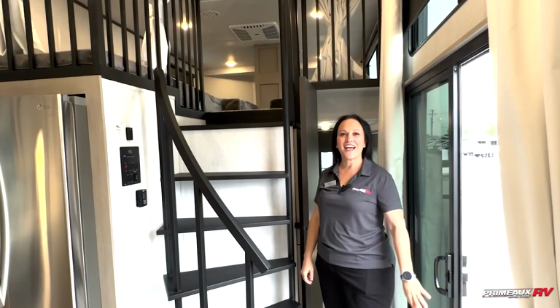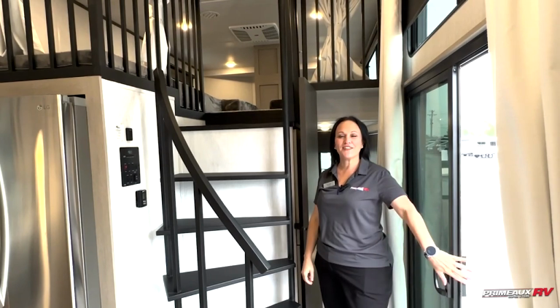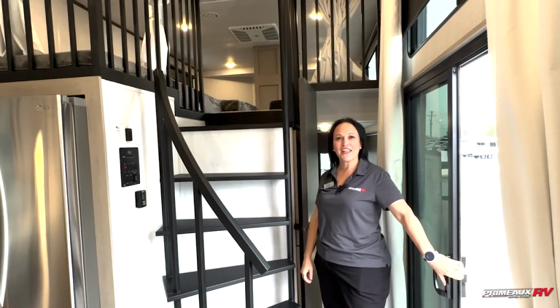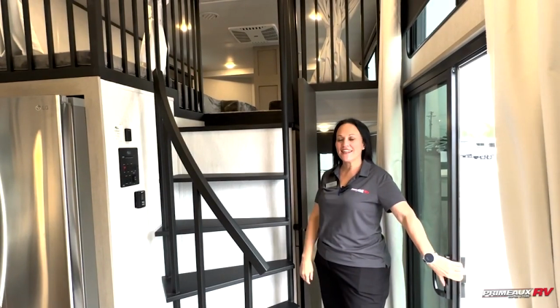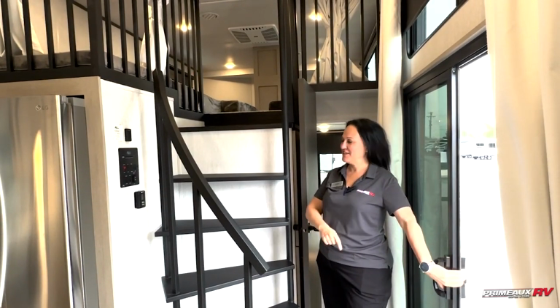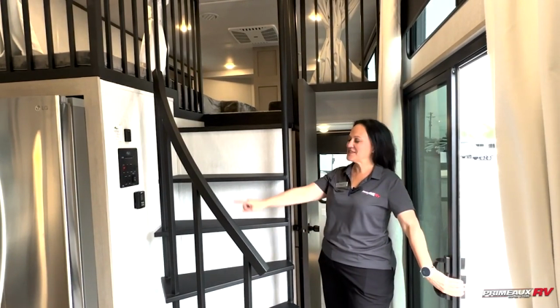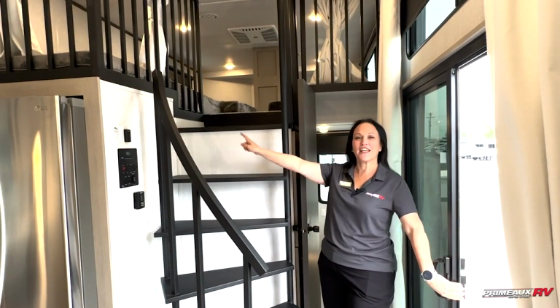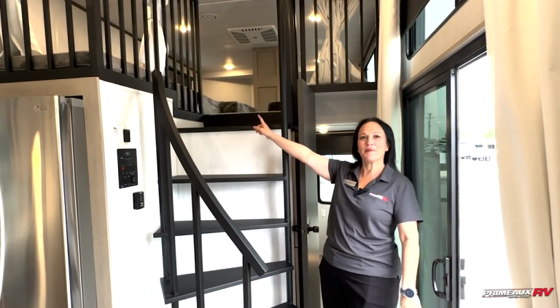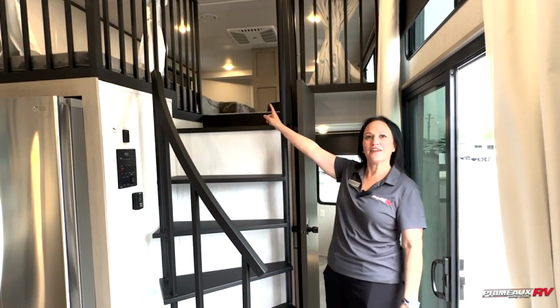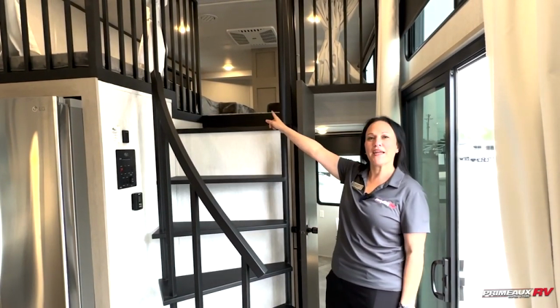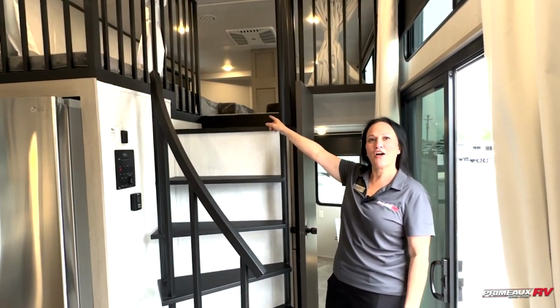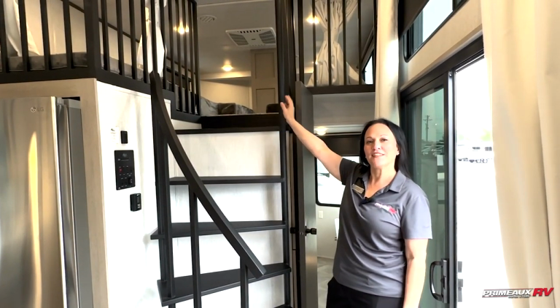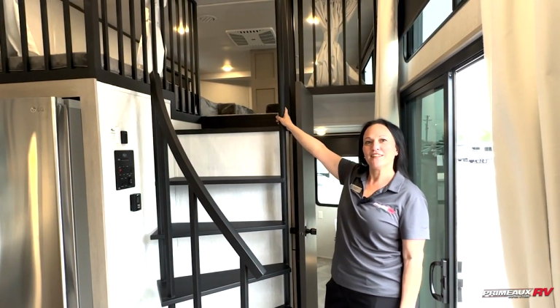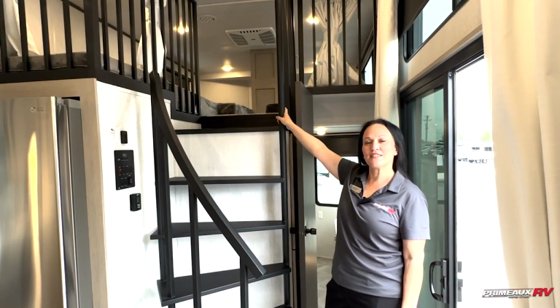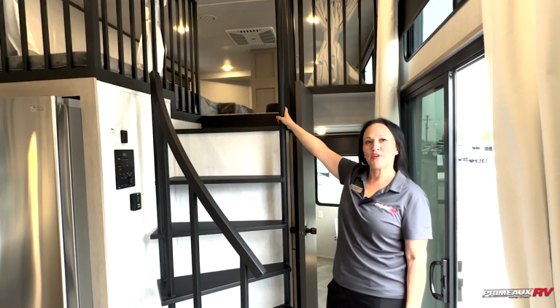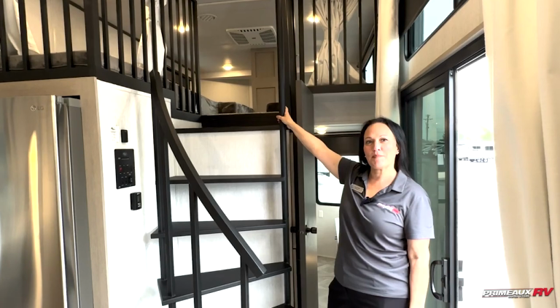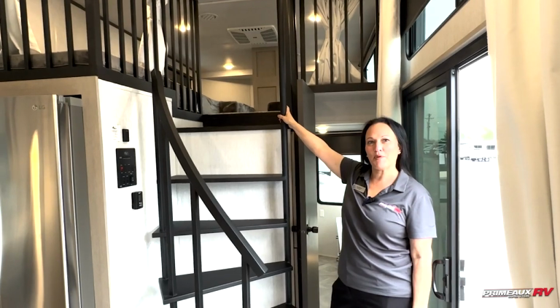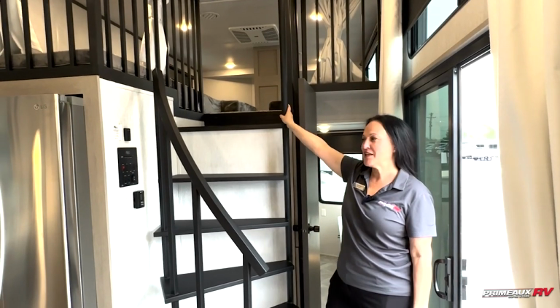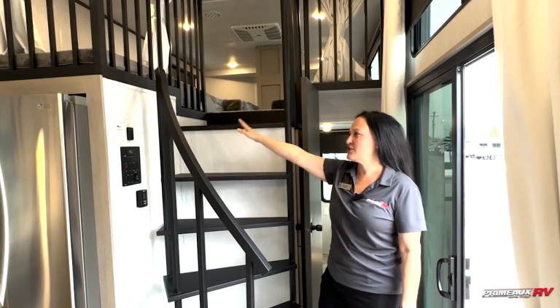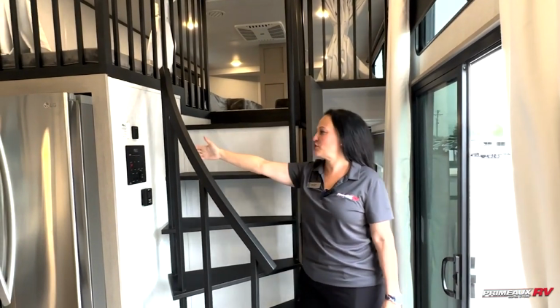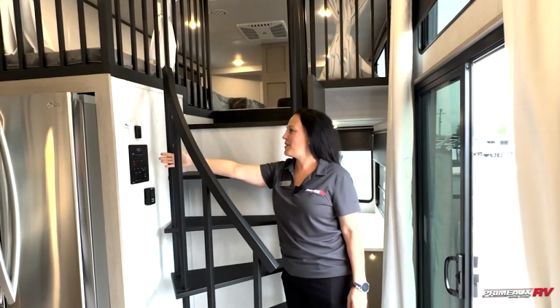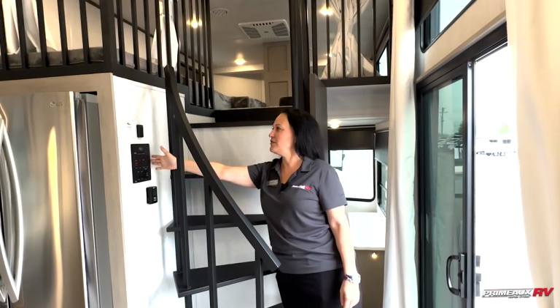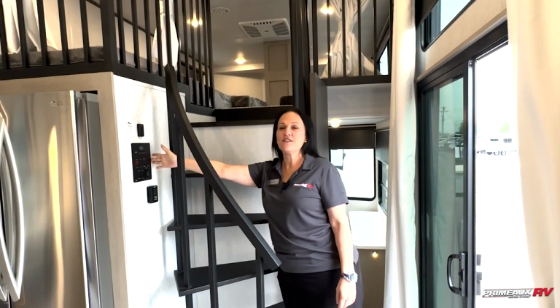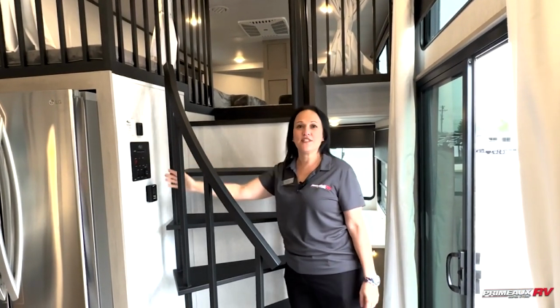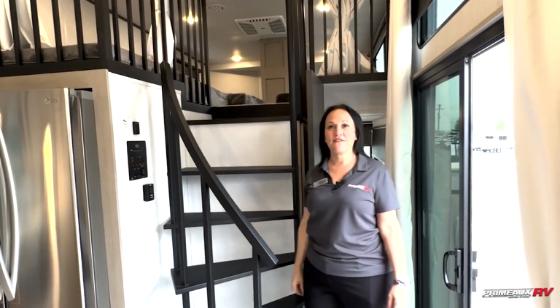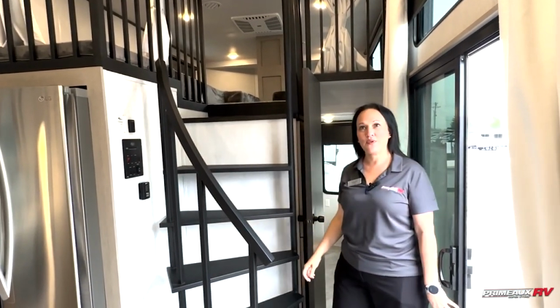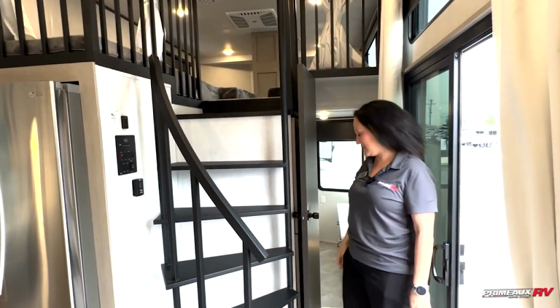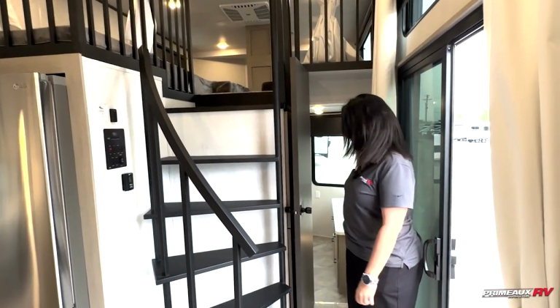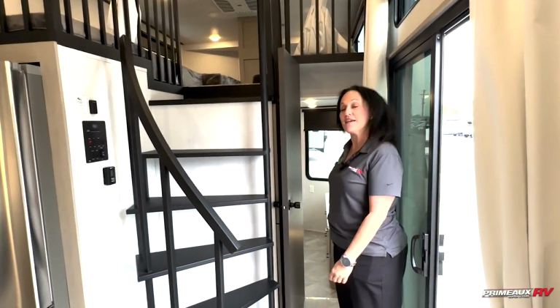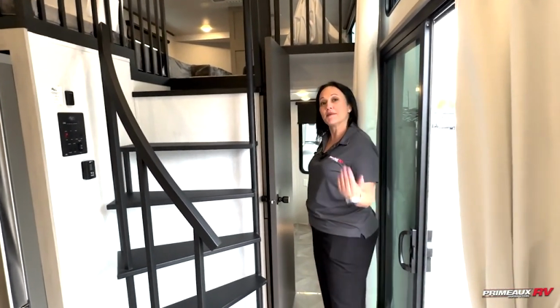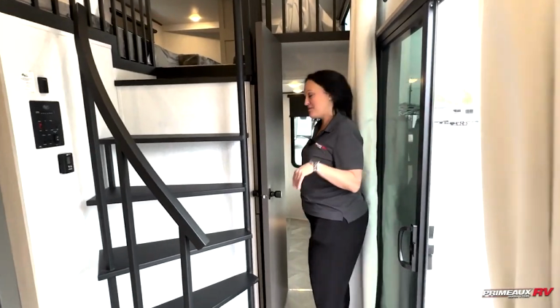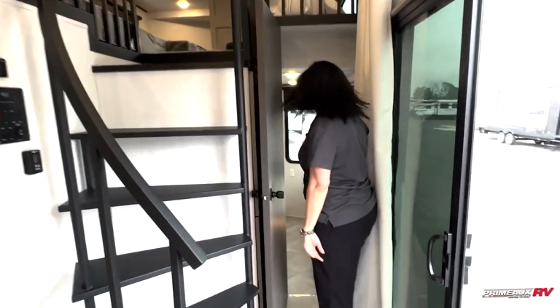Inside when you walk in, you have a staircase up here in the main loft. You can sleep three to four people. This is your control panel. This unit does have two ACs. Coming into the bedroom...